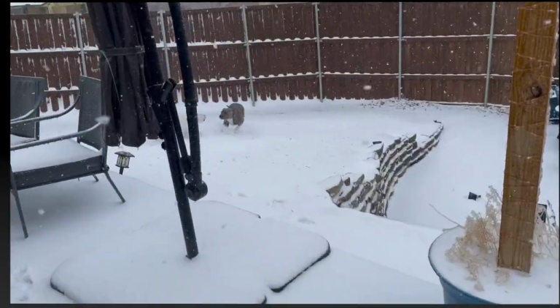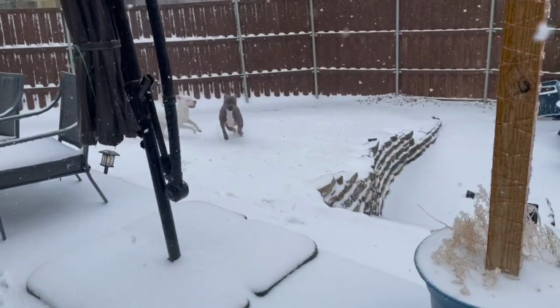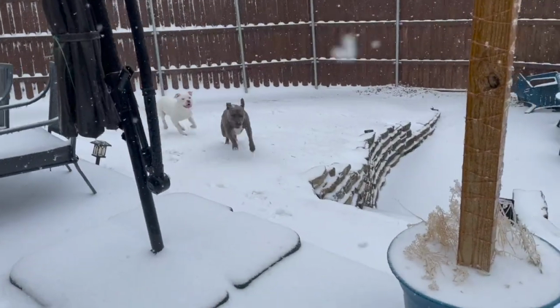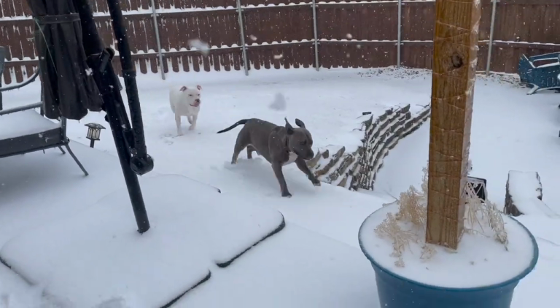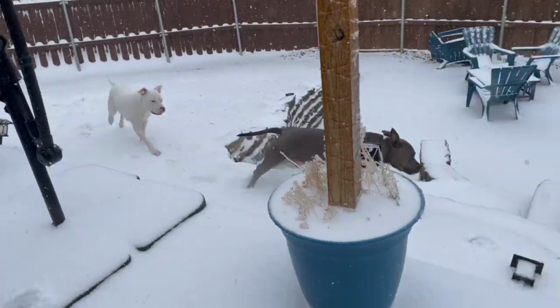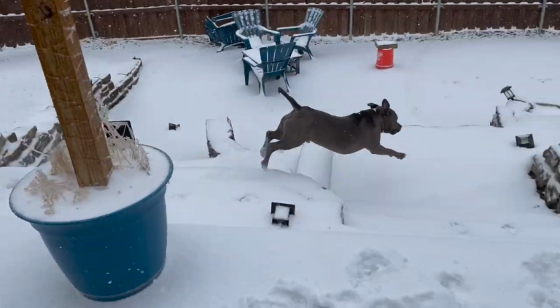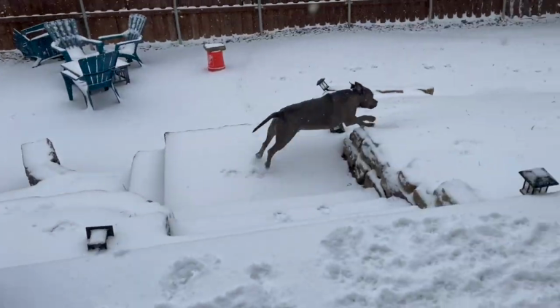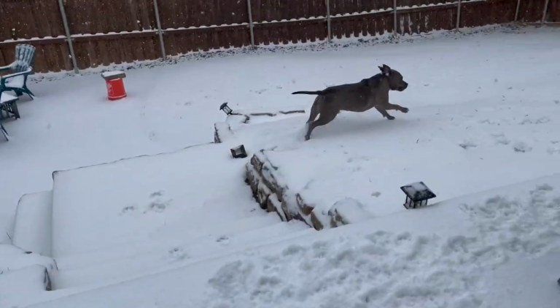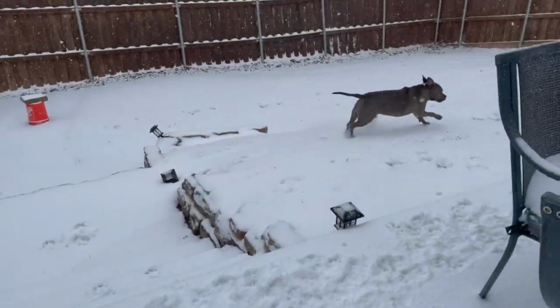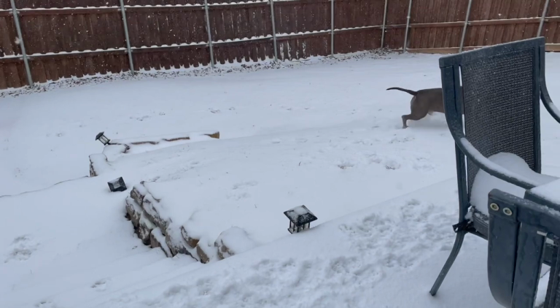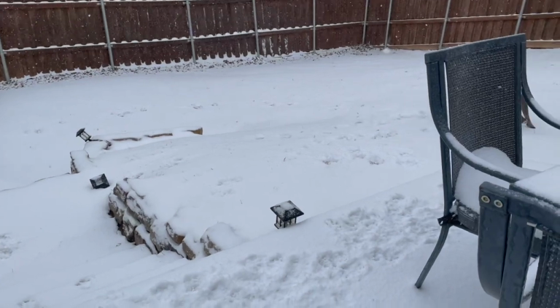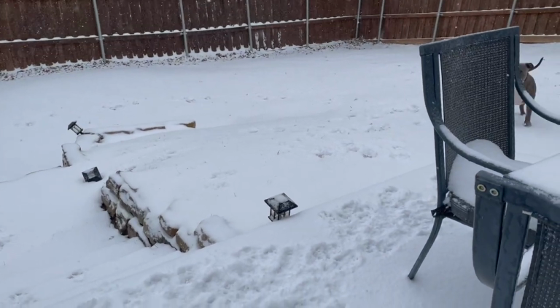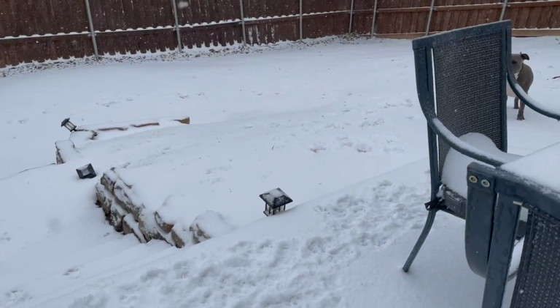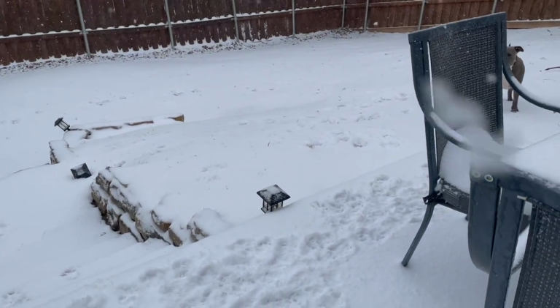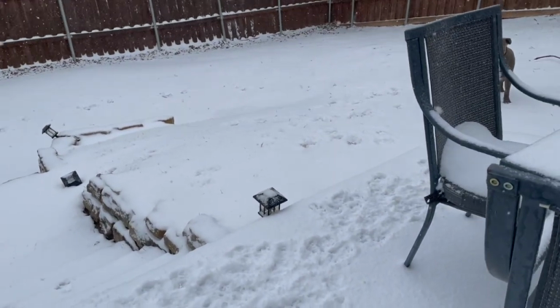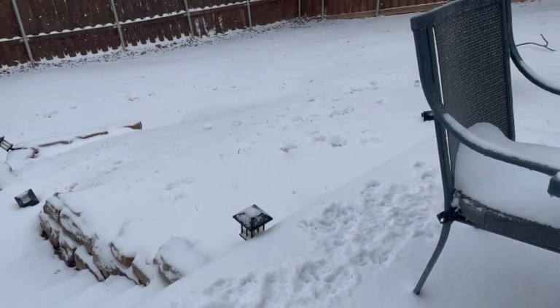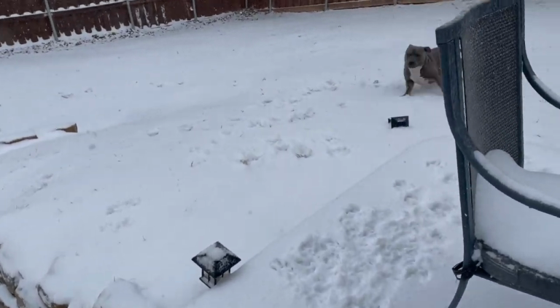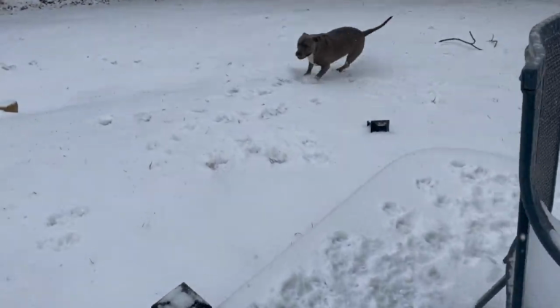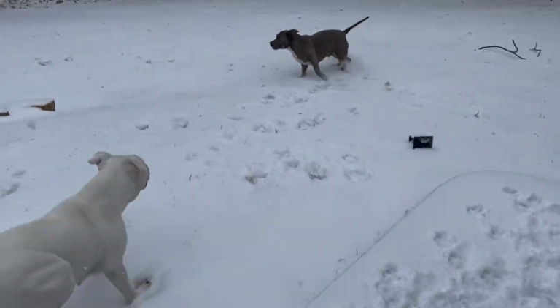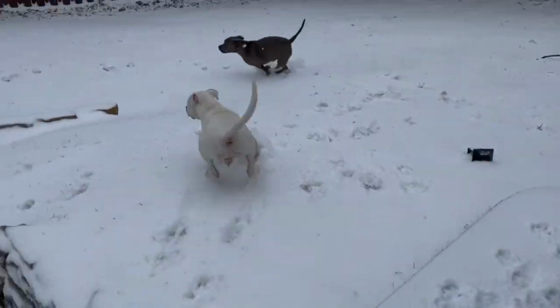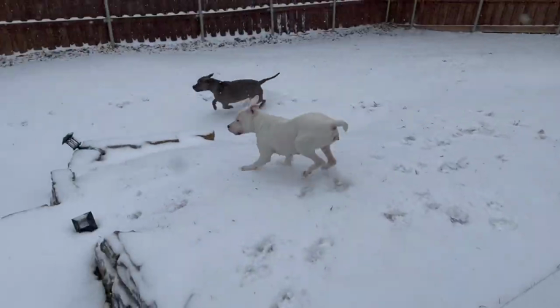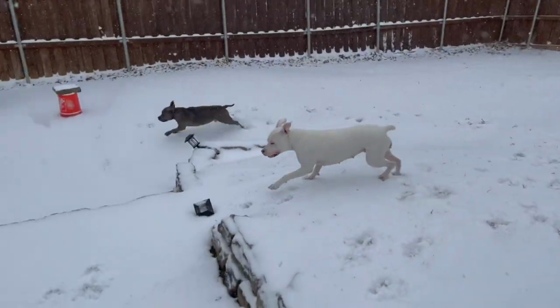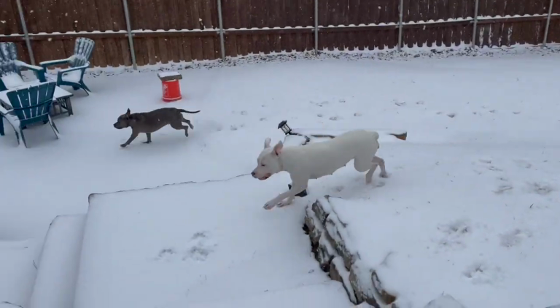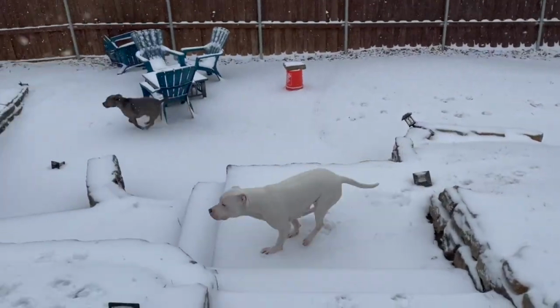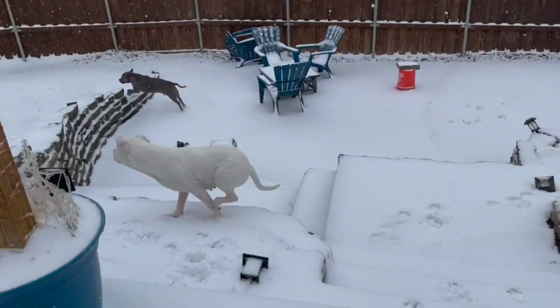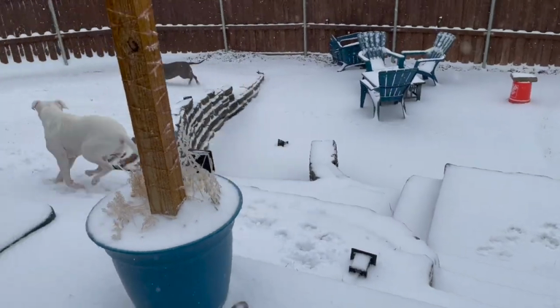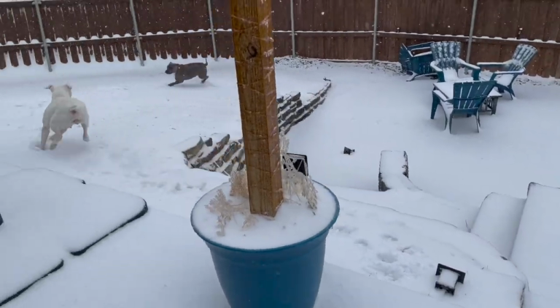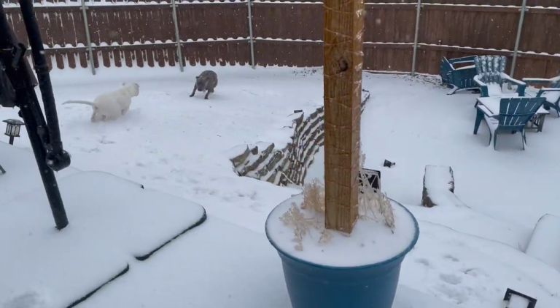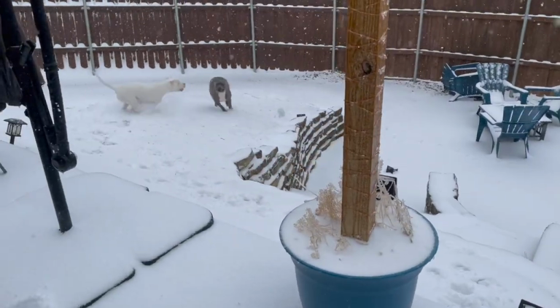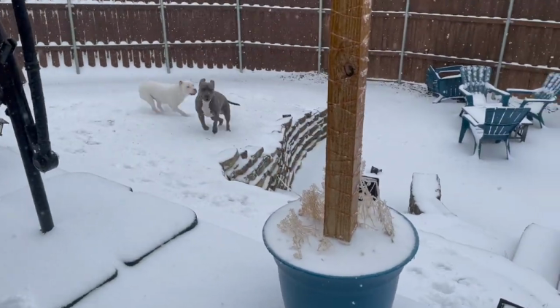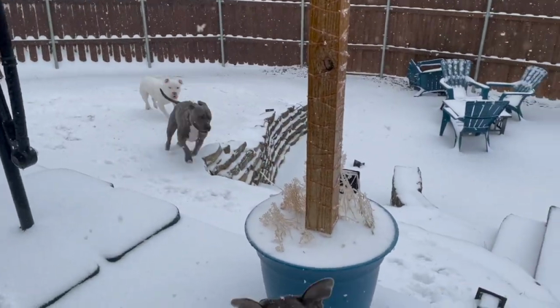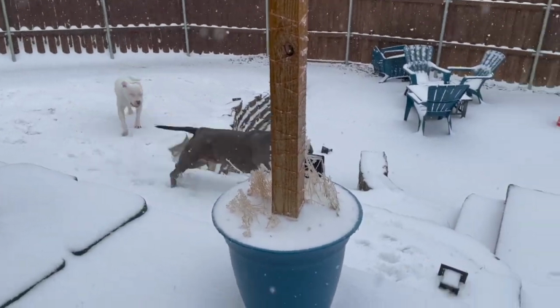Here's a clip of my dogs playing in the snow when it first started. I couldn't even get them to go outside, but once they got out there, as you can see, they absolutely loved playing in it.